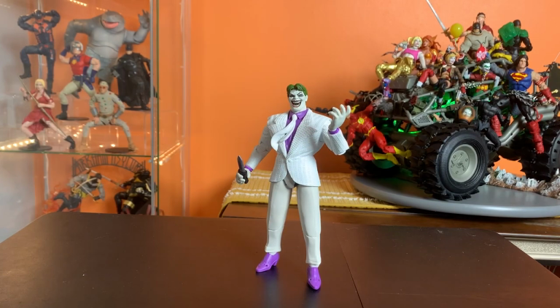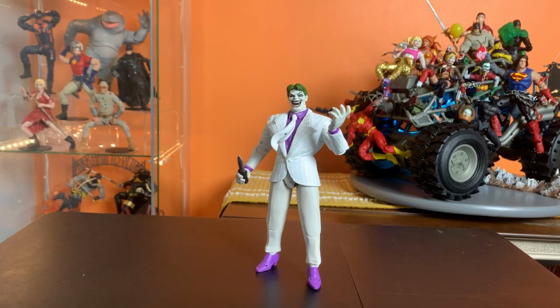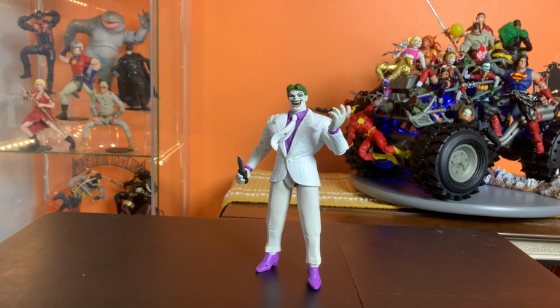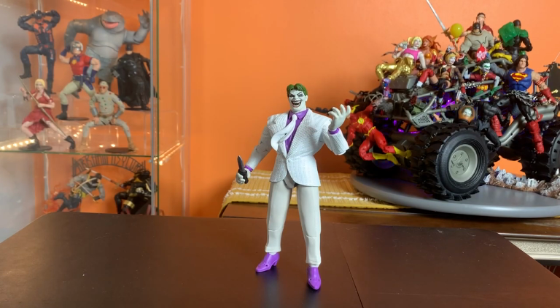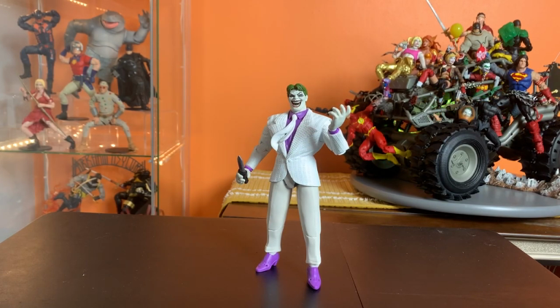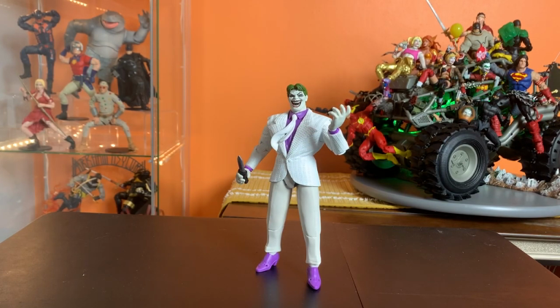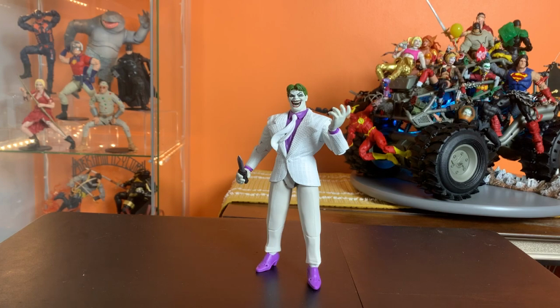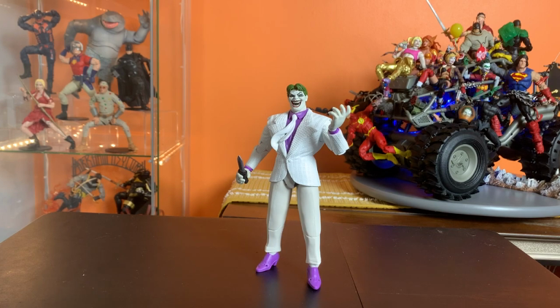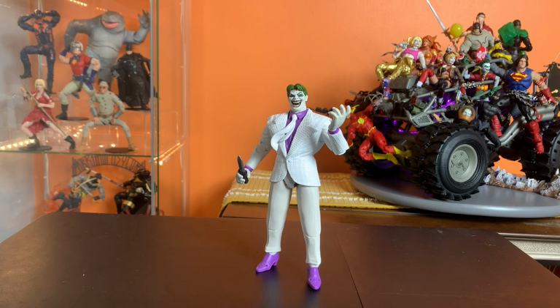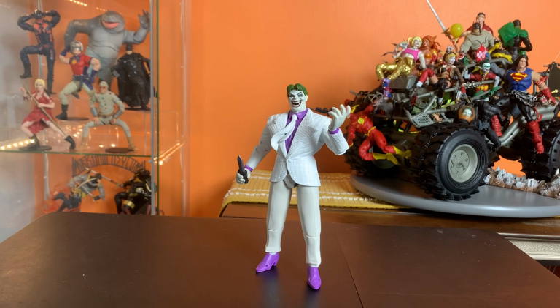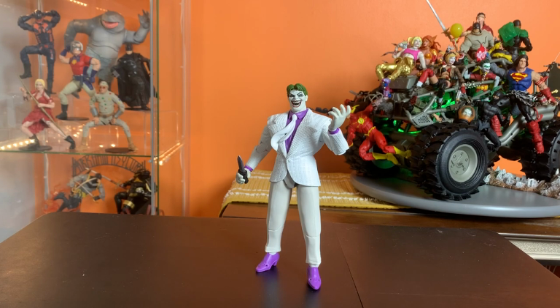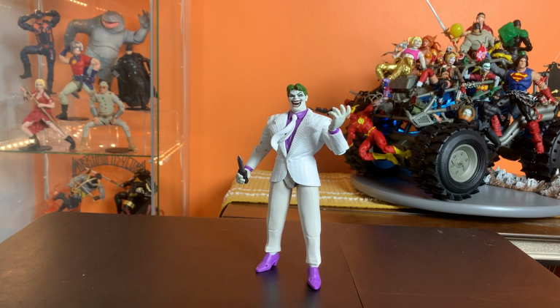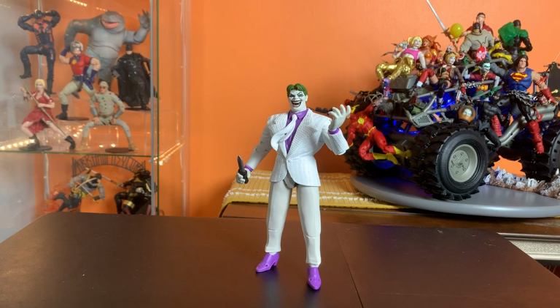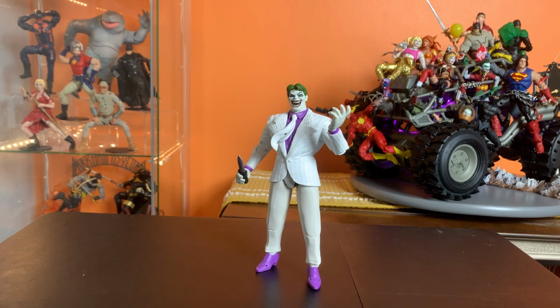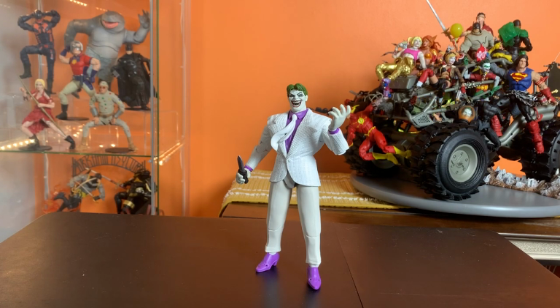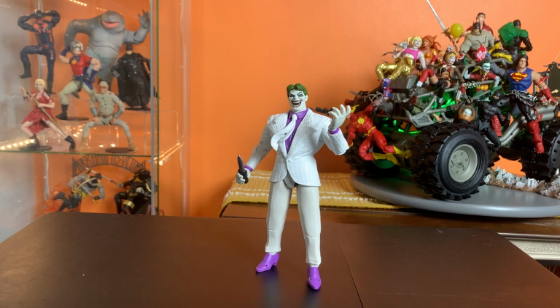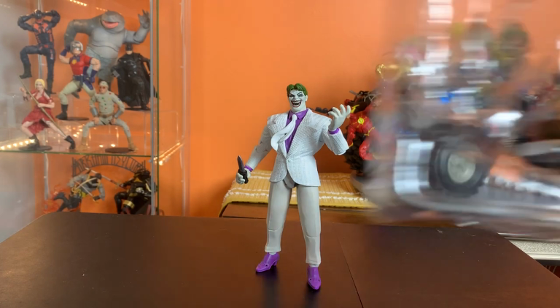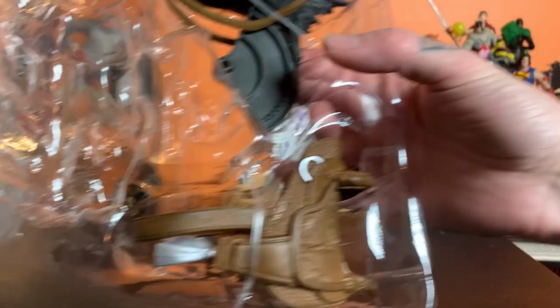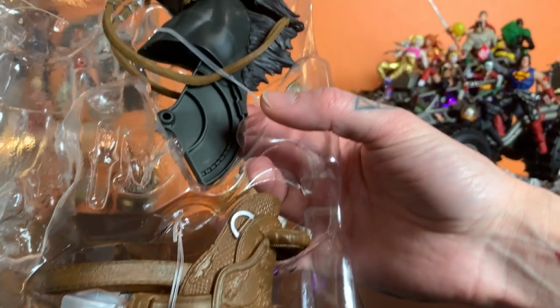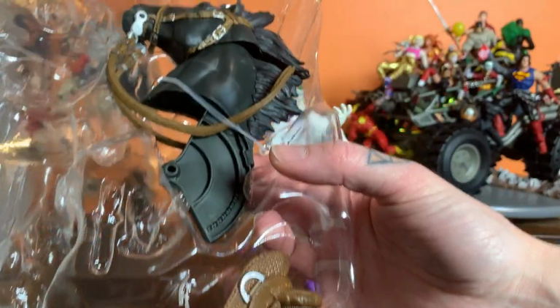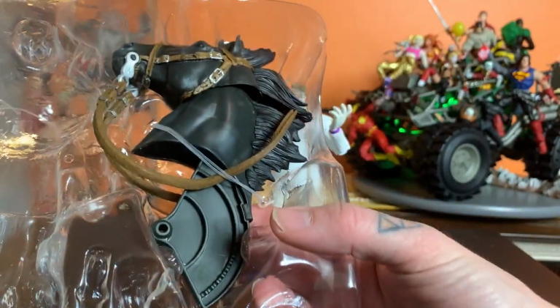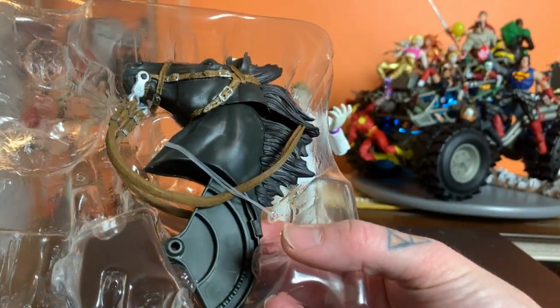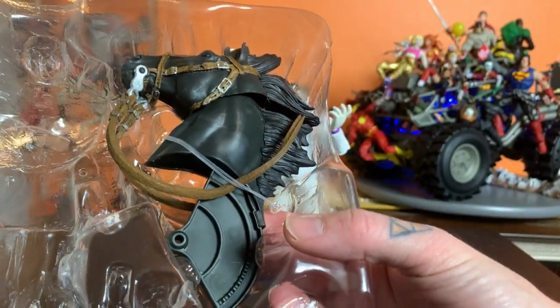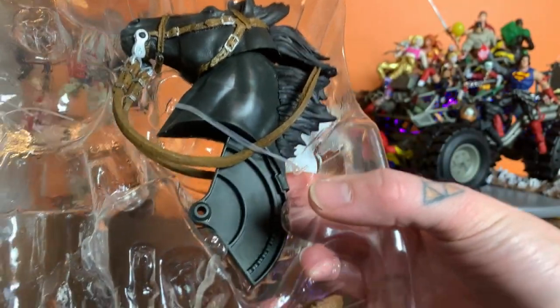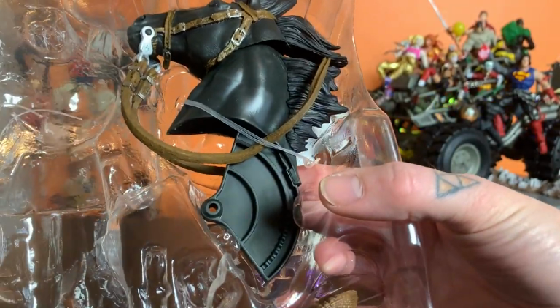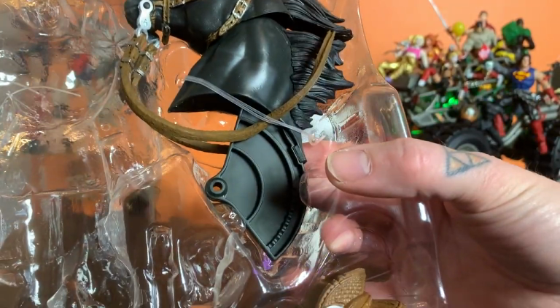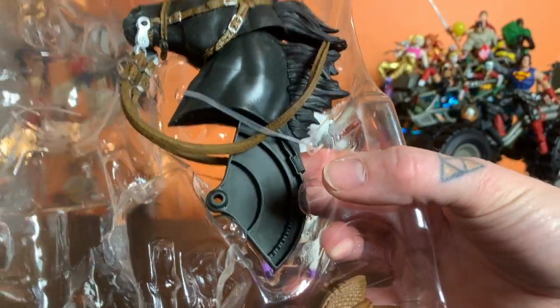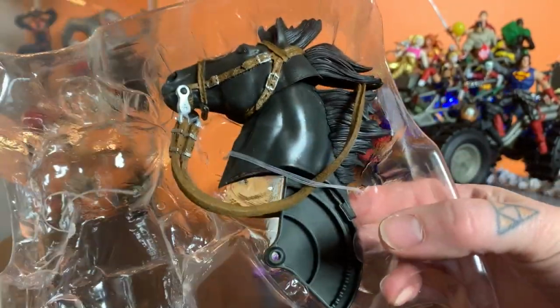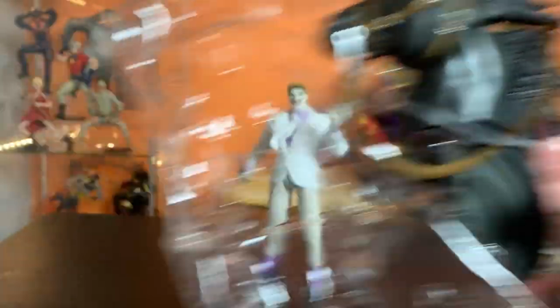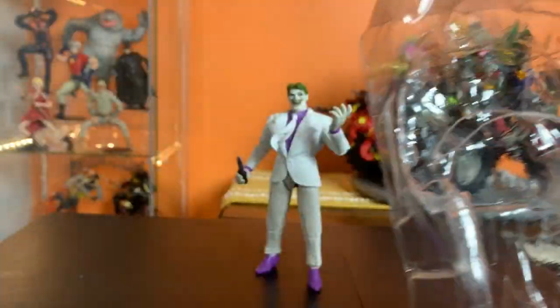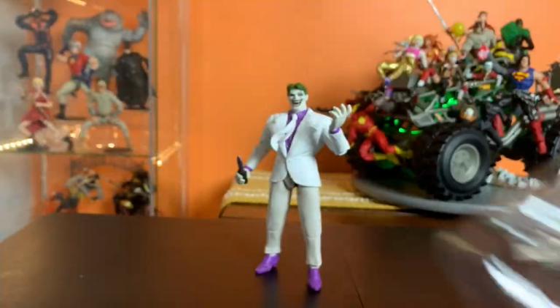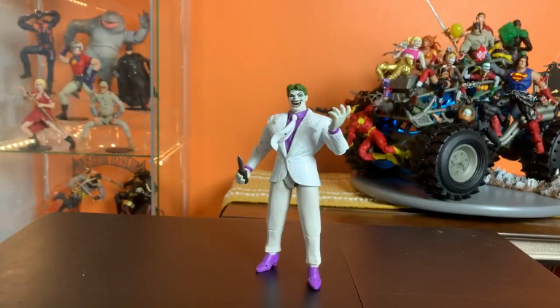This is the first figure from the Dark Knight Returns wave that I am reviewing, so I don't have any of those to compare him to. And I will be putting this horse BAF together in a future video once I have collected all the pieces.